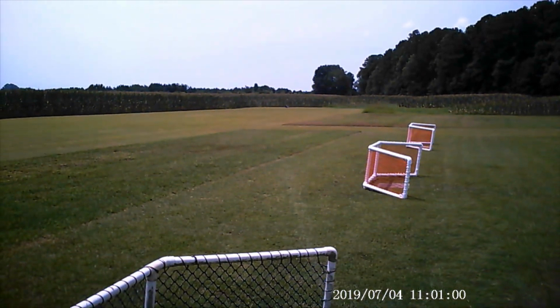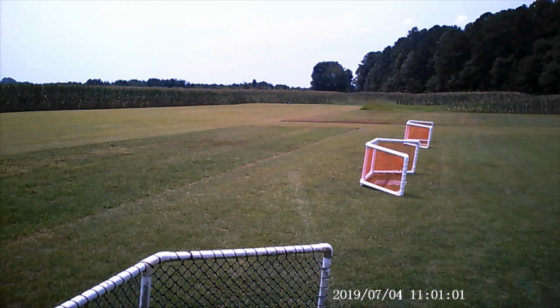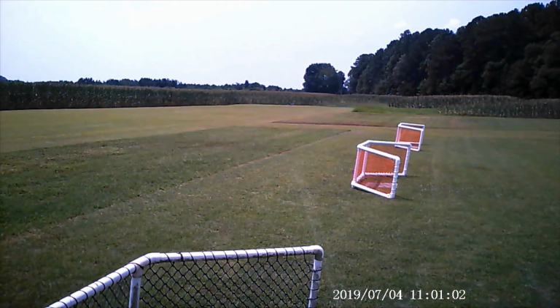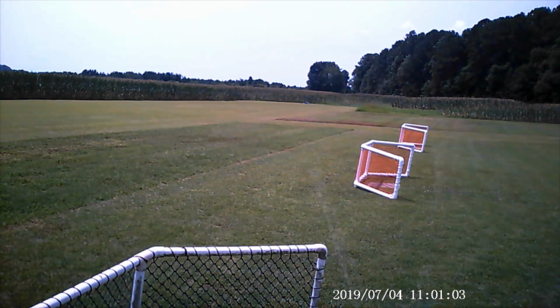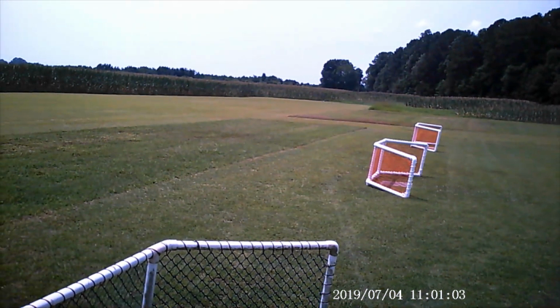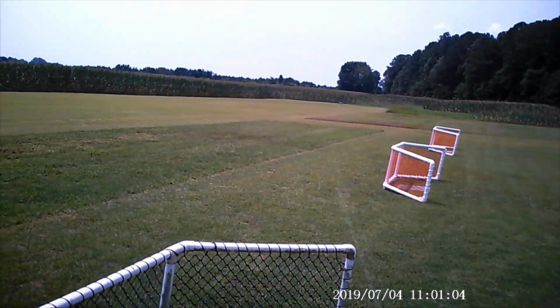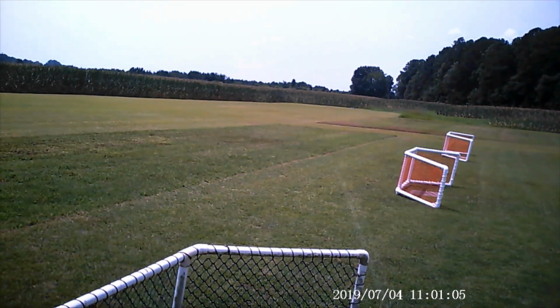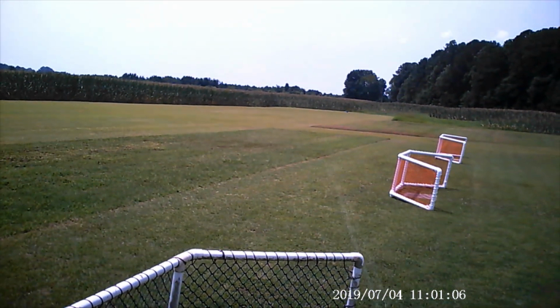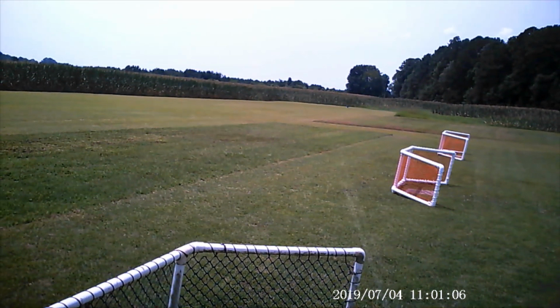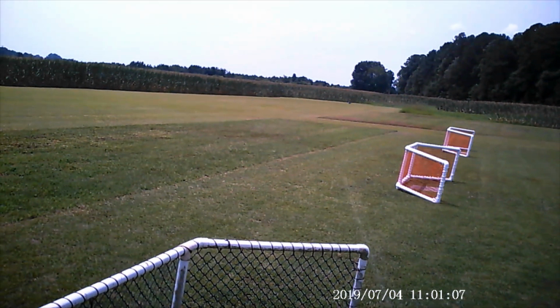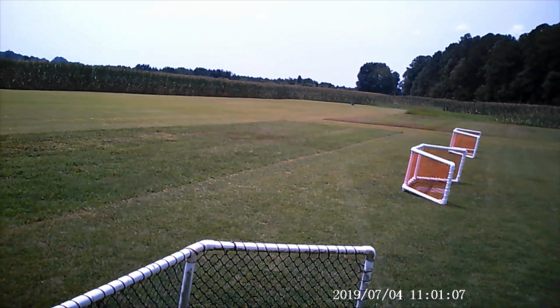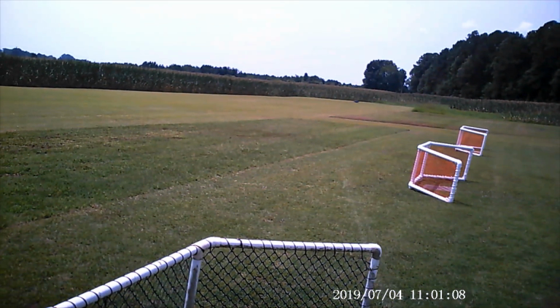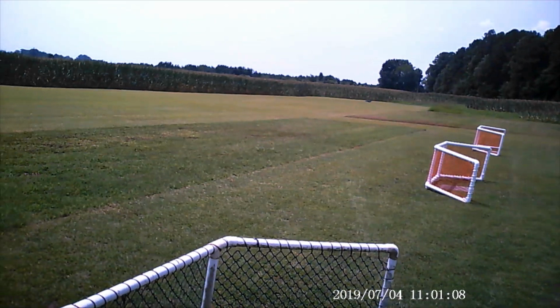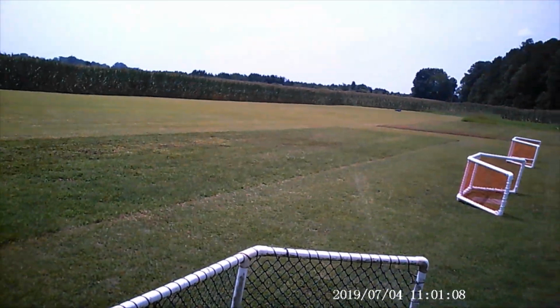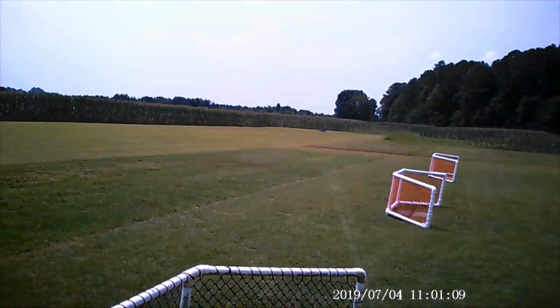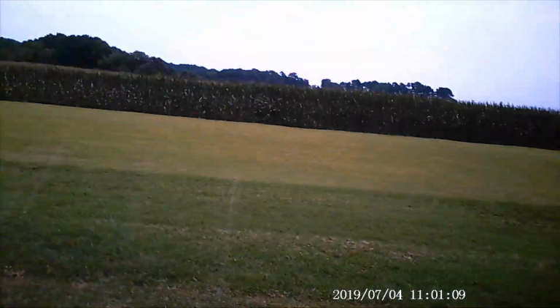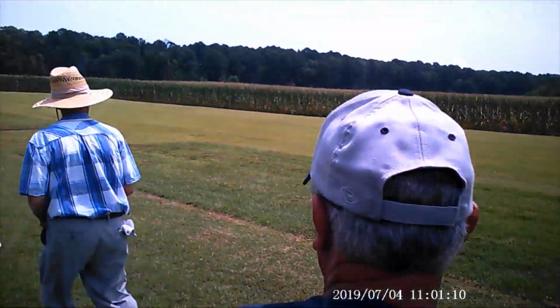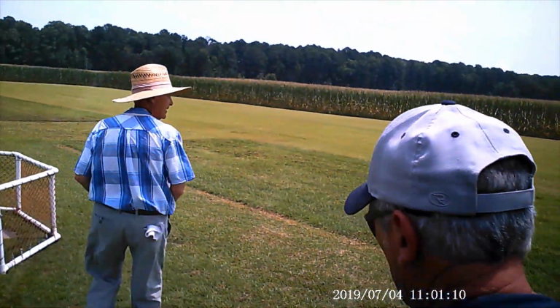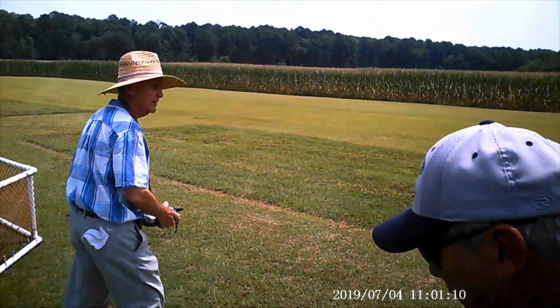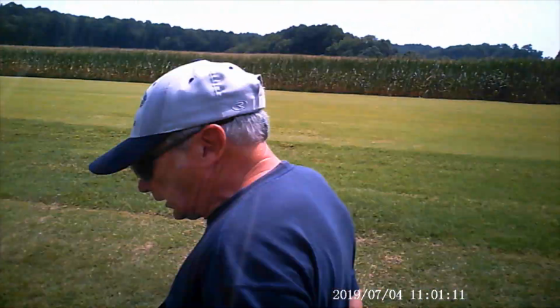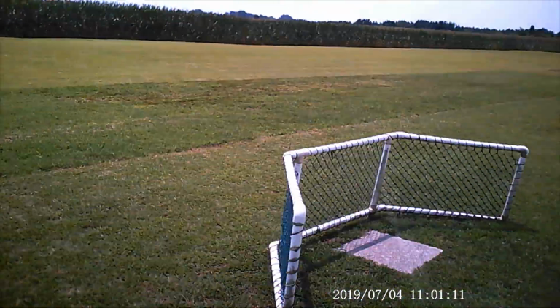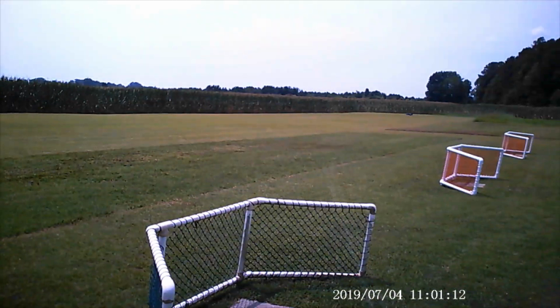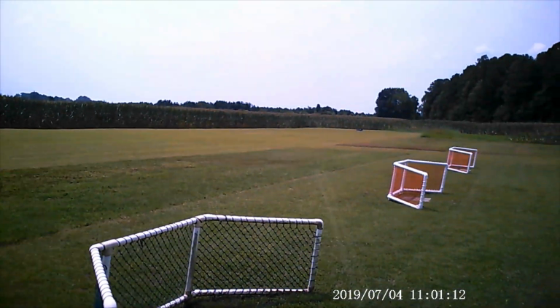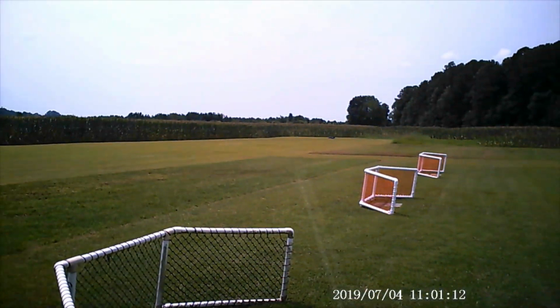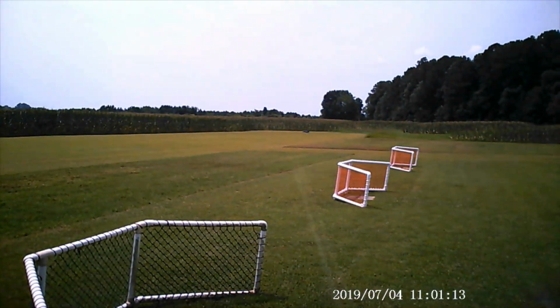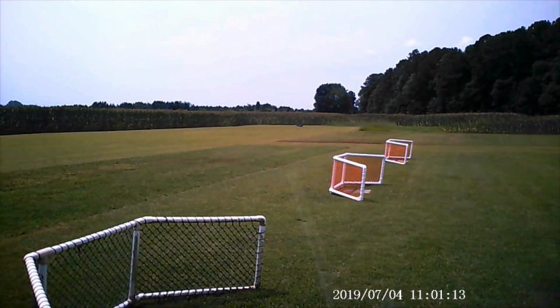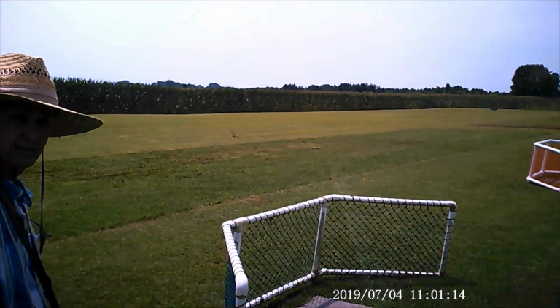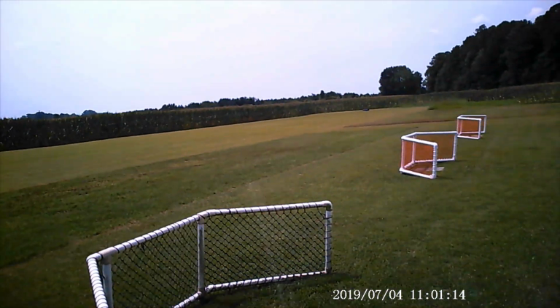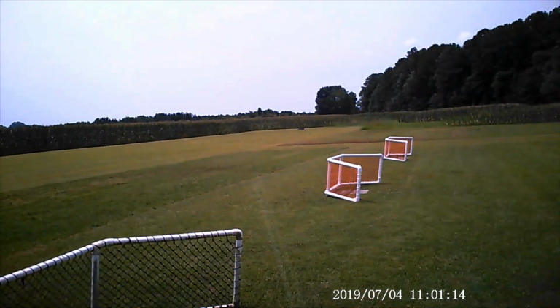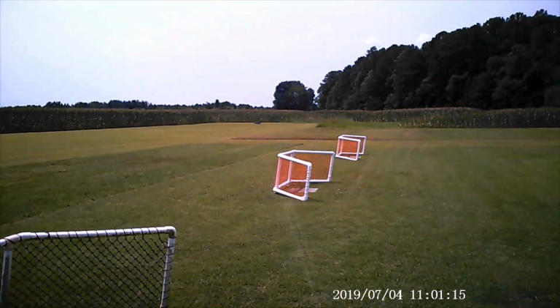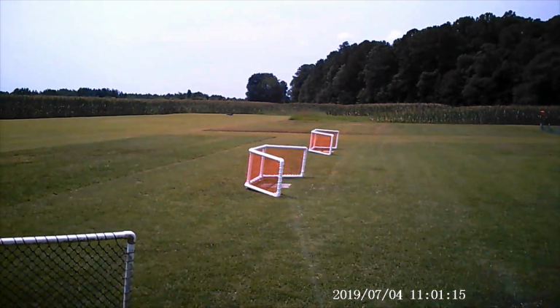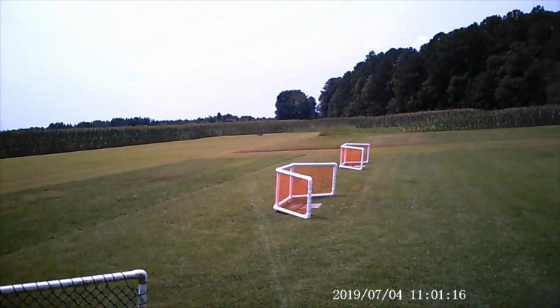I don't think it had enough speed. I think you had enough speed. I don't think you had enough speed. Oh, I didn't give it any elevator. Then he hit a bump. Let's see if I can turn around and come back this way.